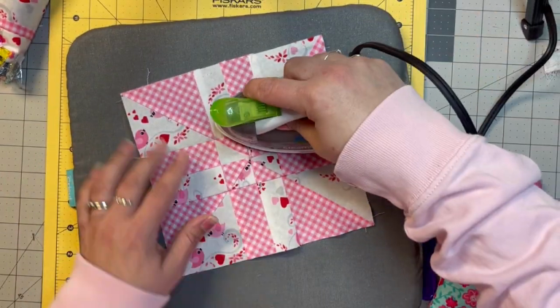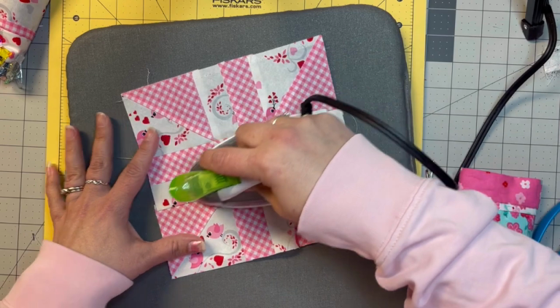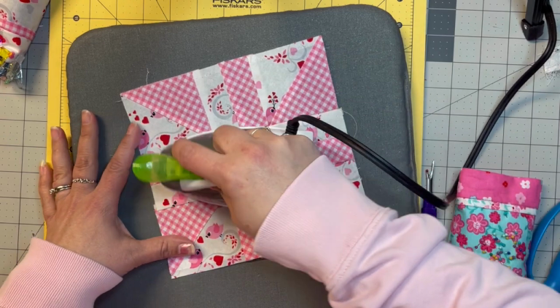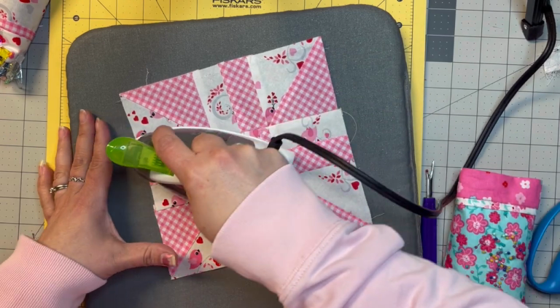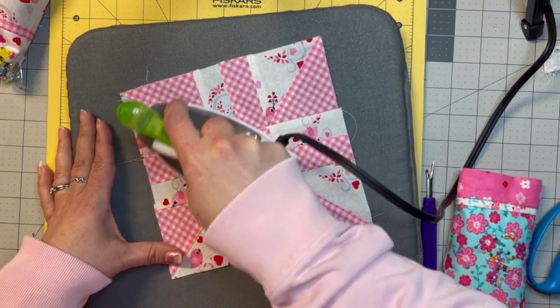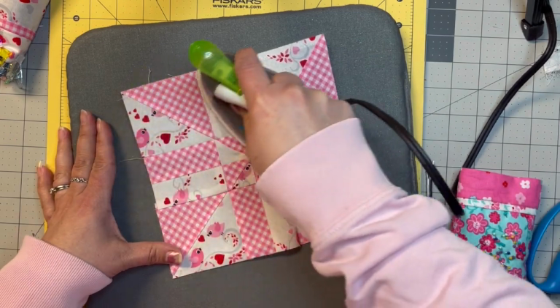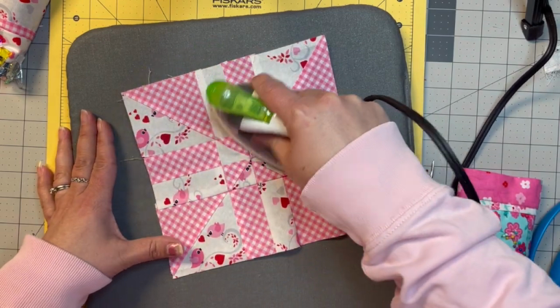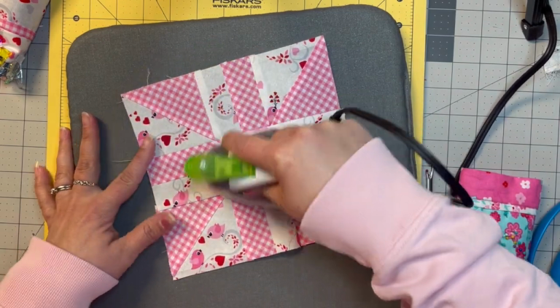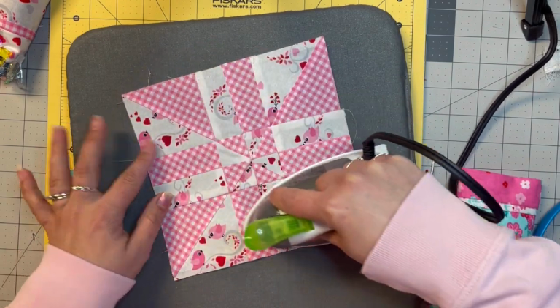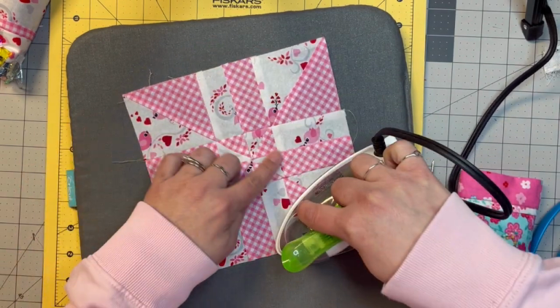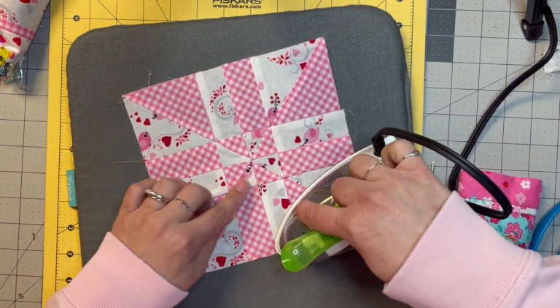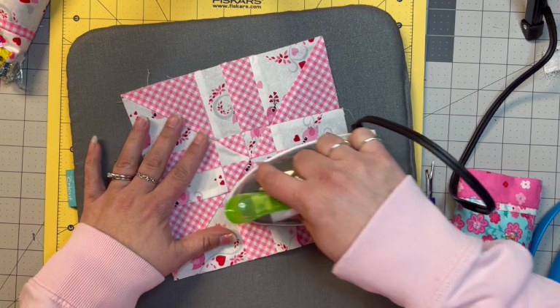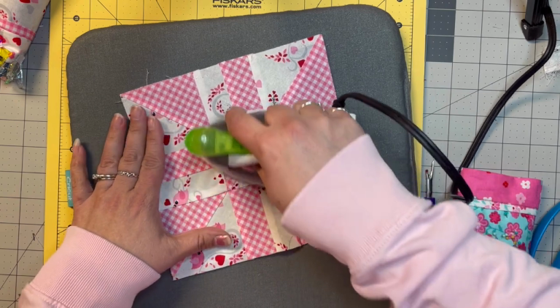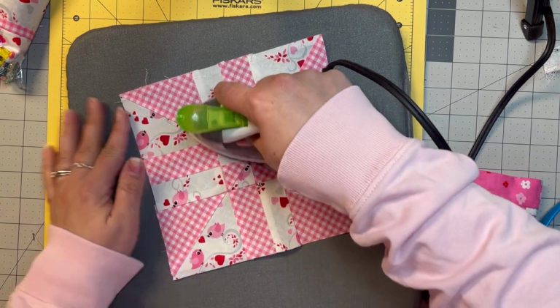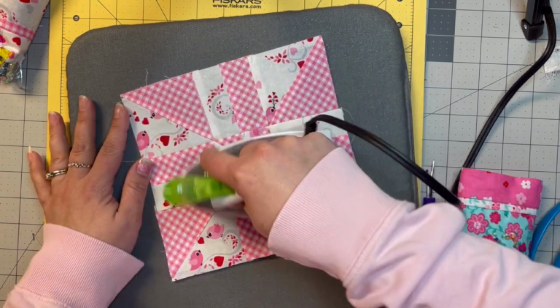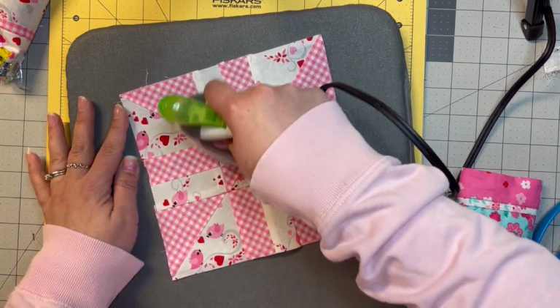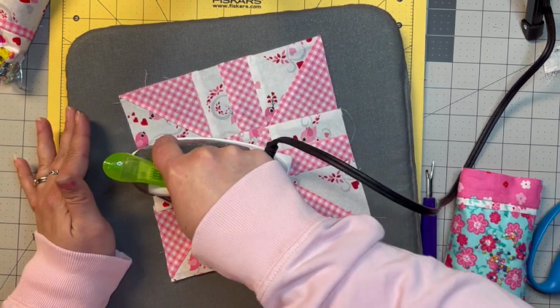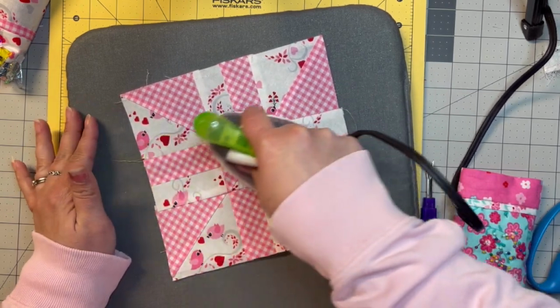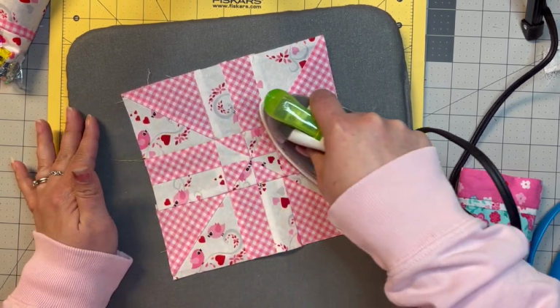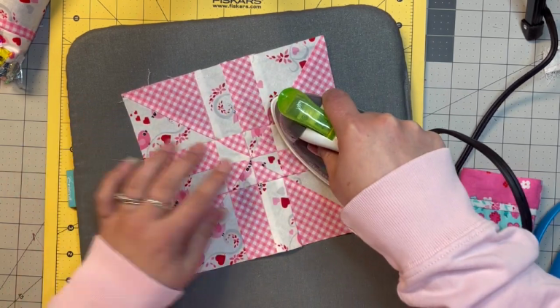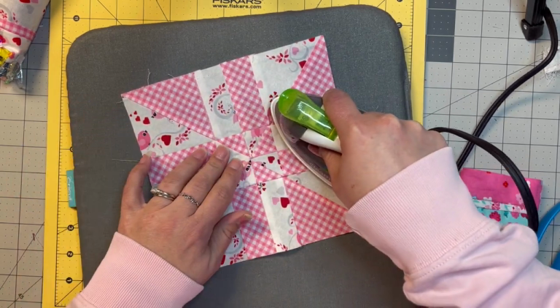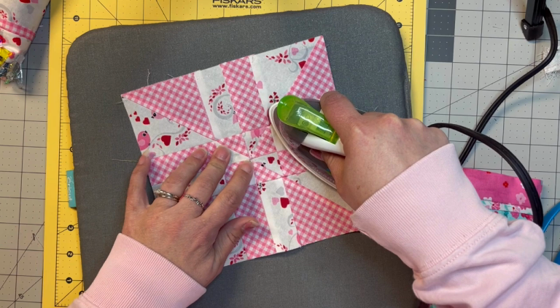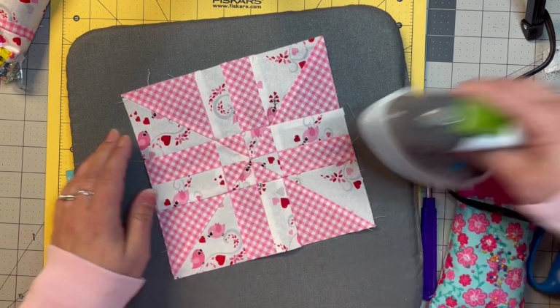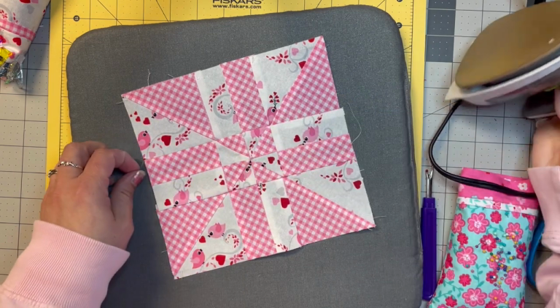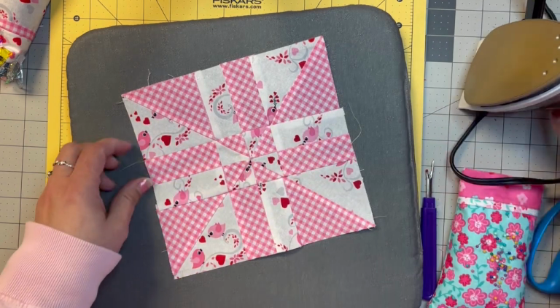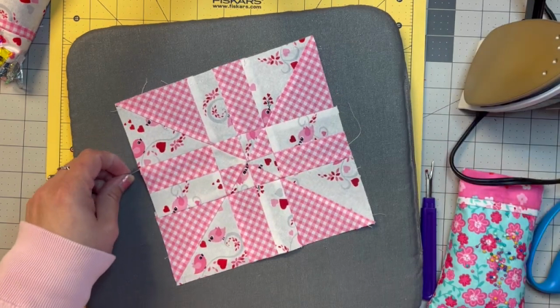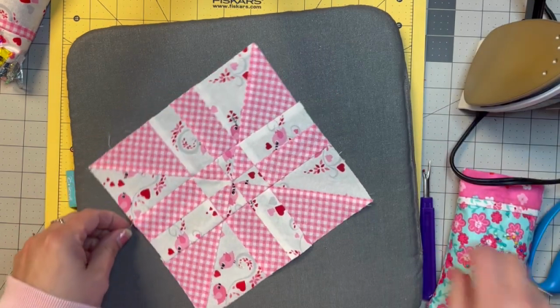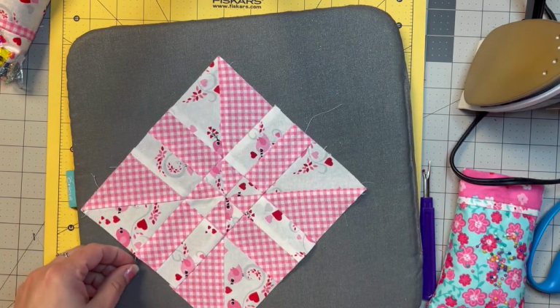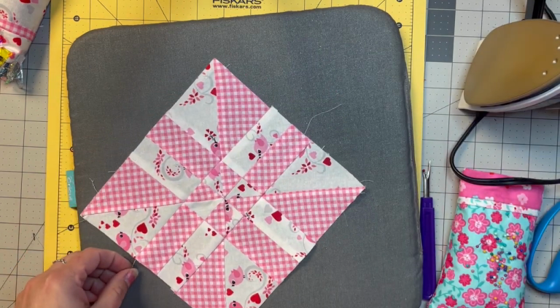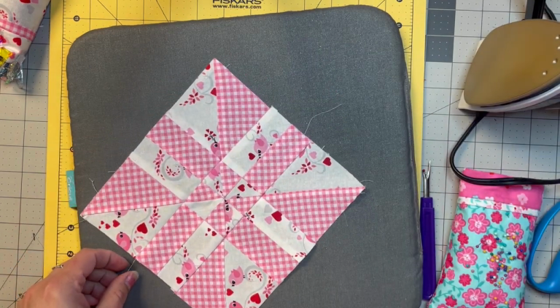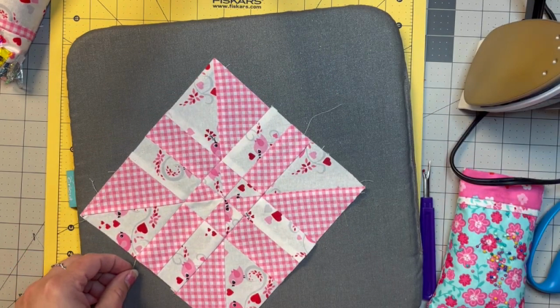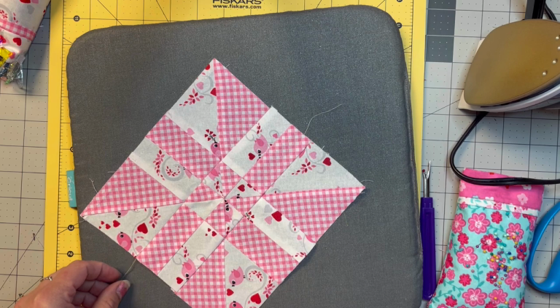So I pressed it out, sewn it up, pressed it out again, and made all my little seams work somewhat. So there you have it — your disappearing pinwheel block.